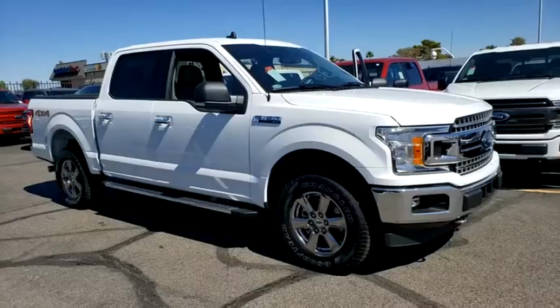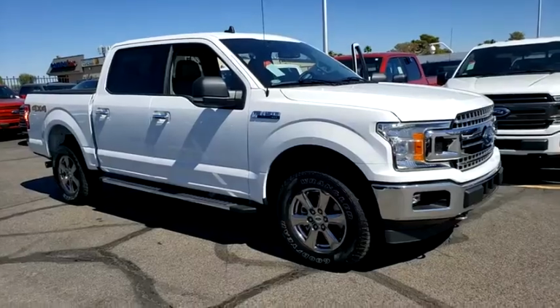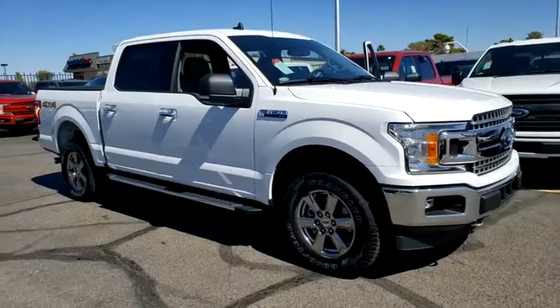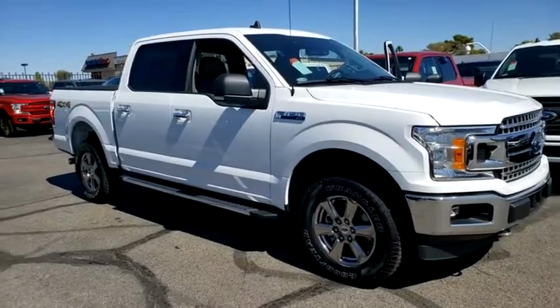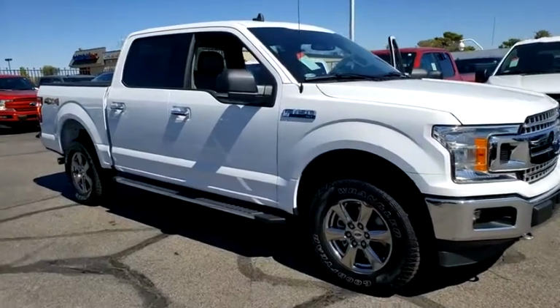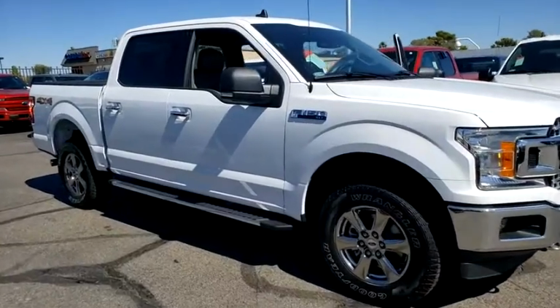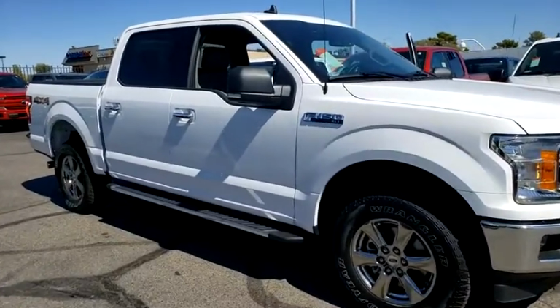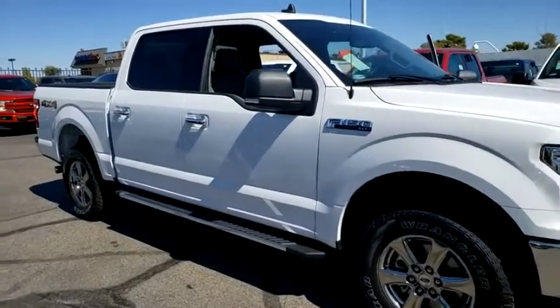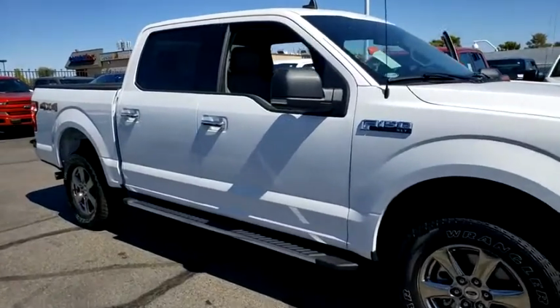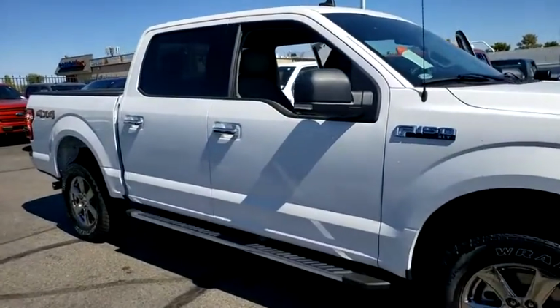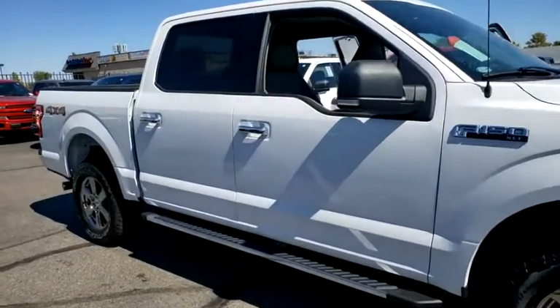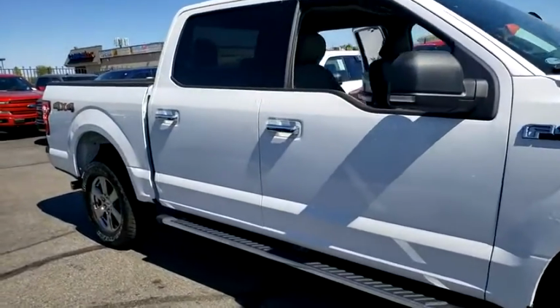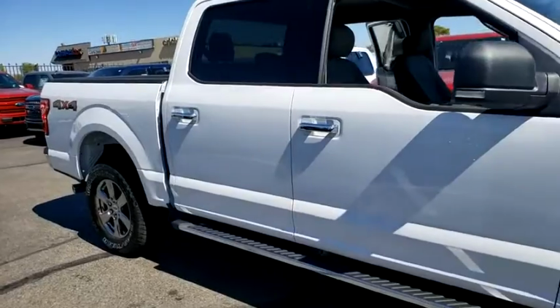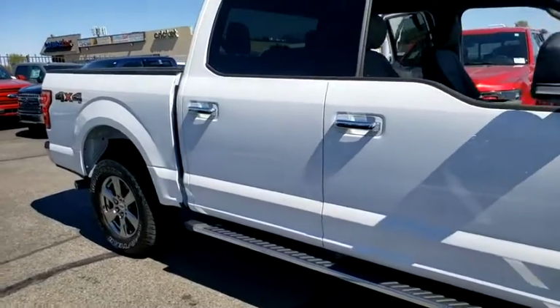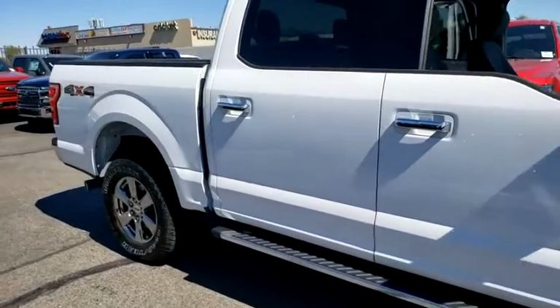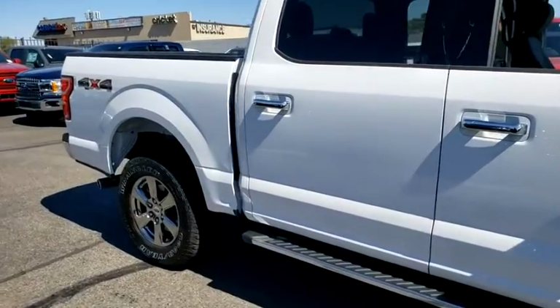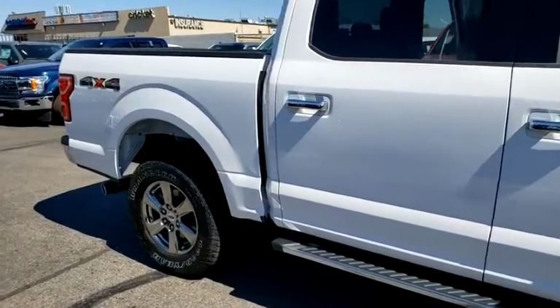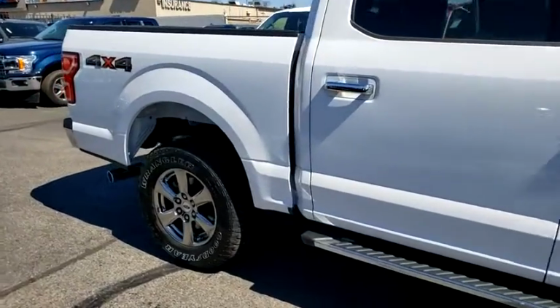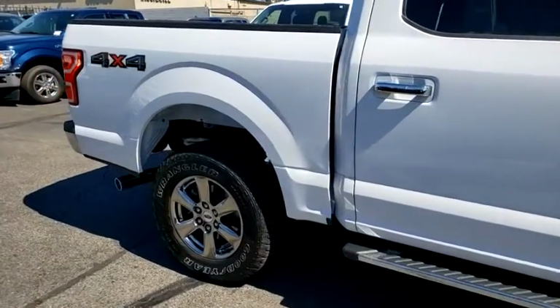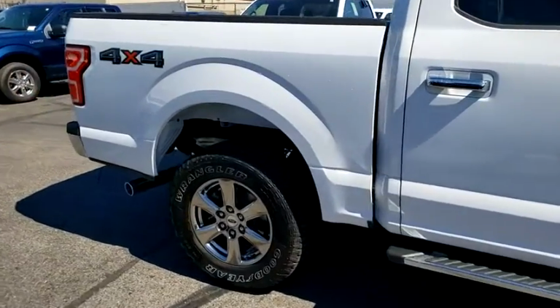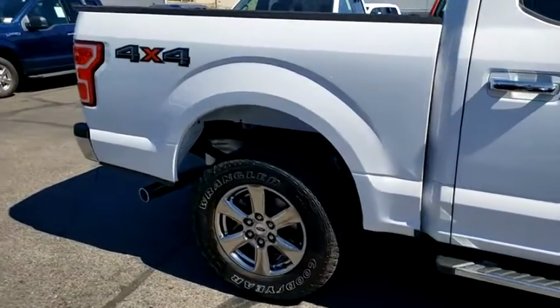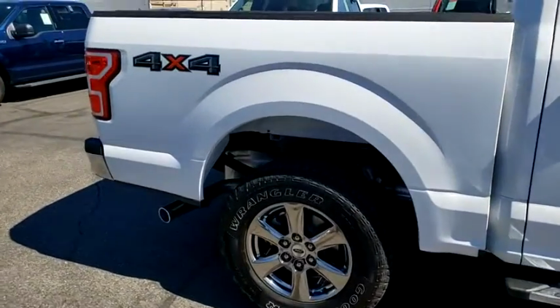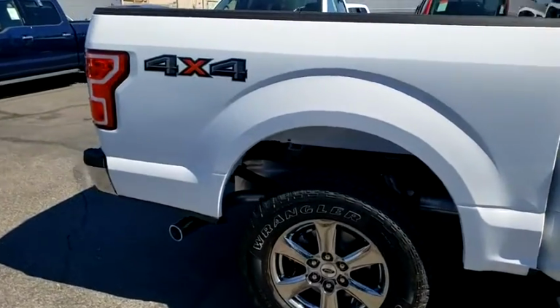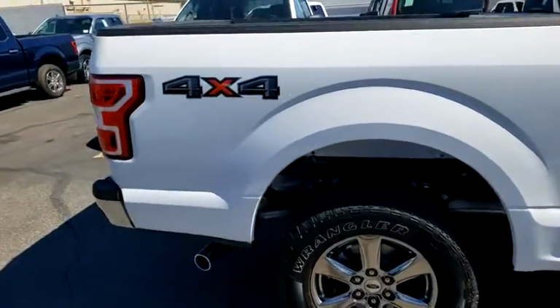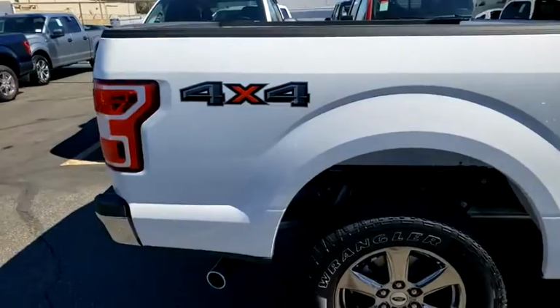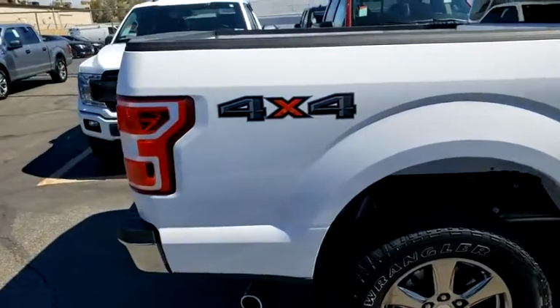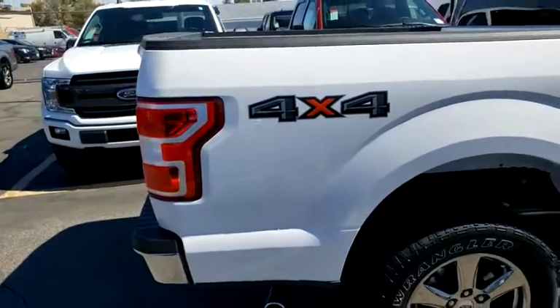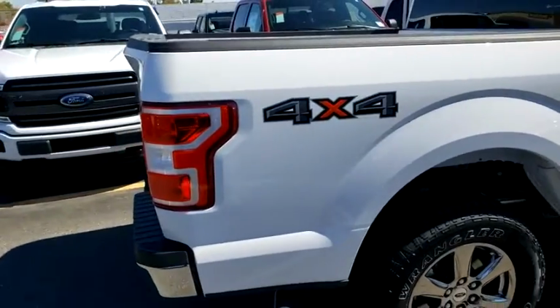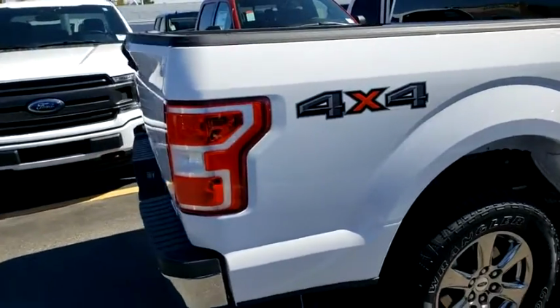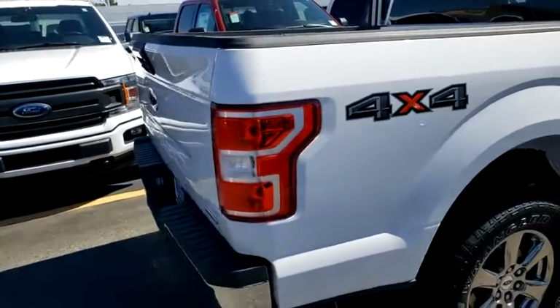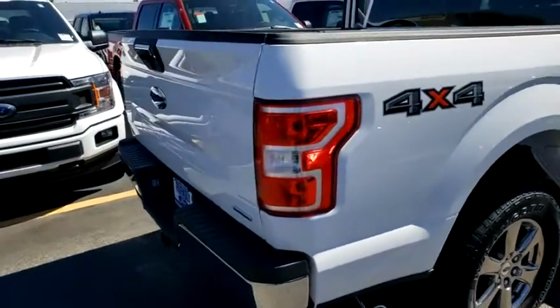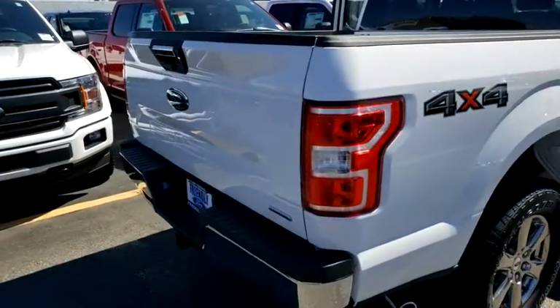Take a ride in the 2020 Ford F-150. A Ford F-150 knows how to handle any situation. It's built to follow orders. No whining. Here are some of this vehicle's great options.